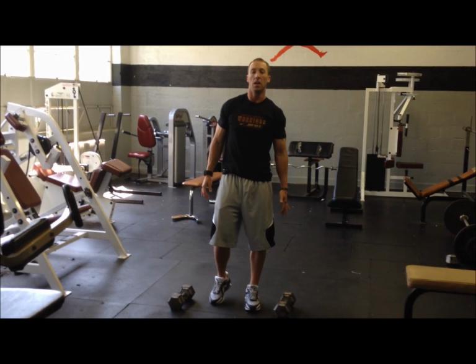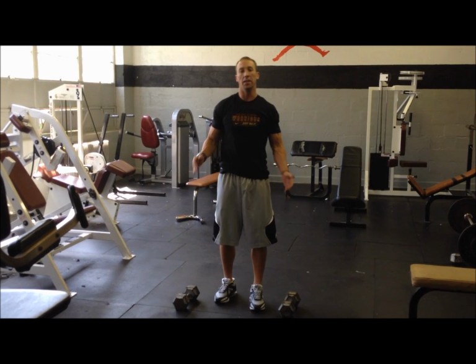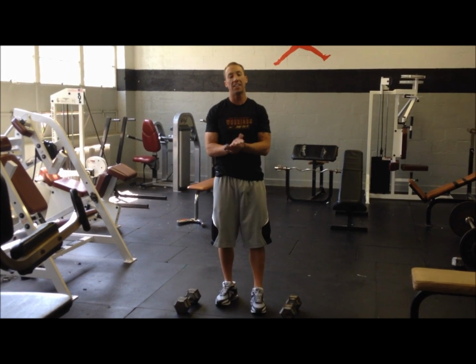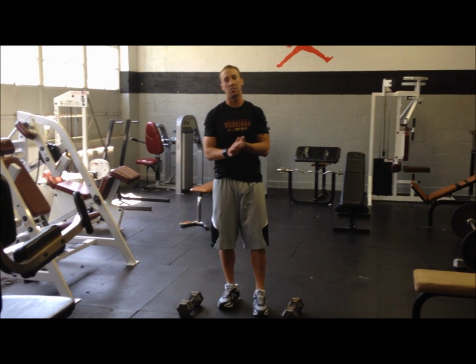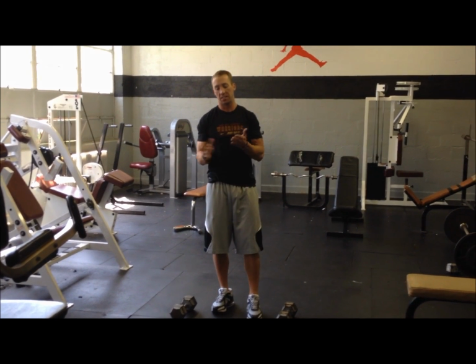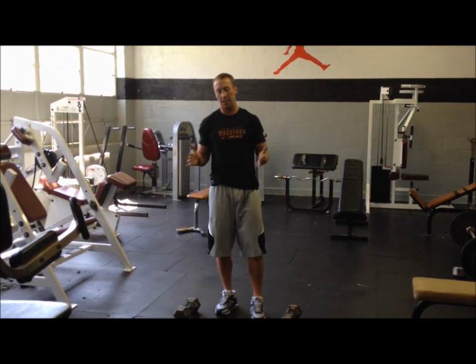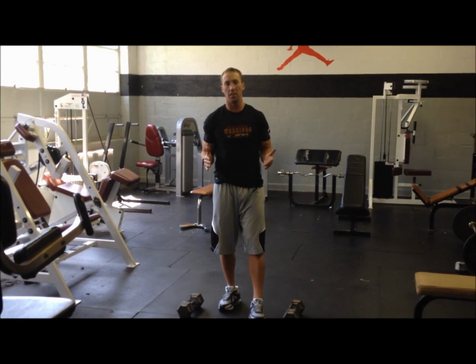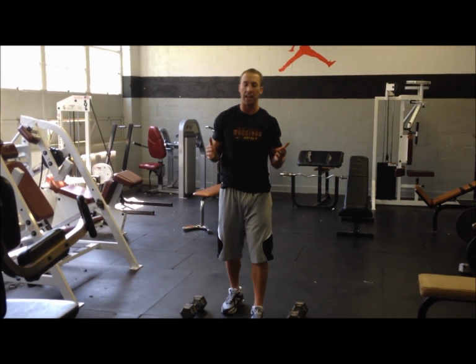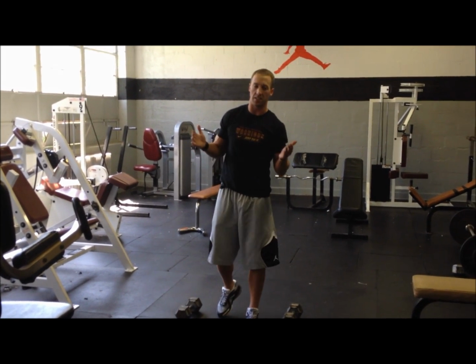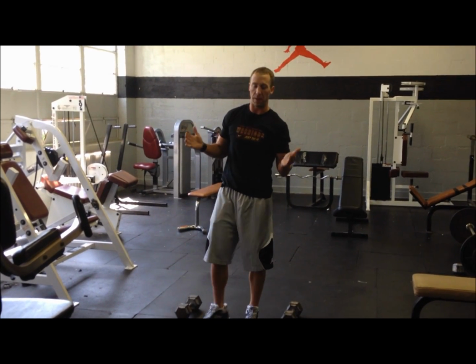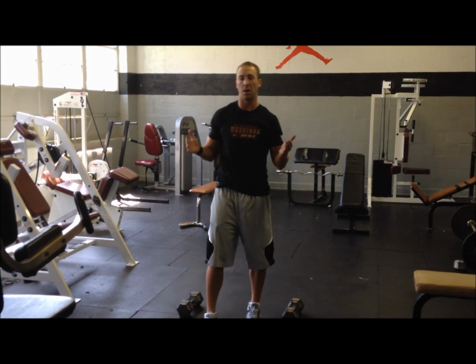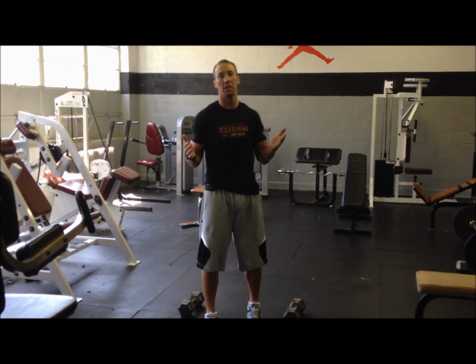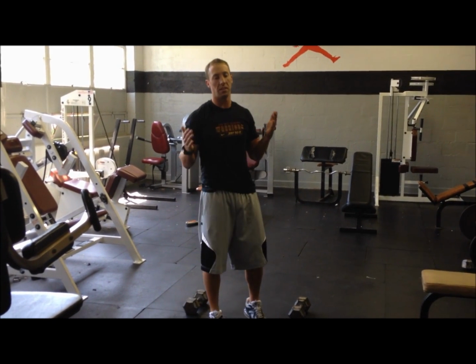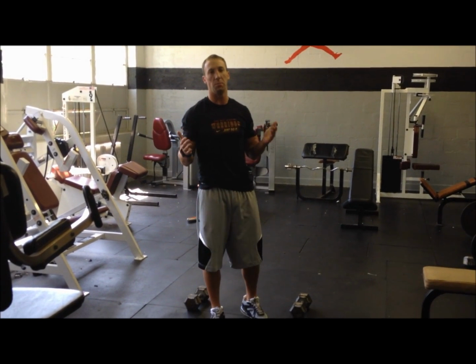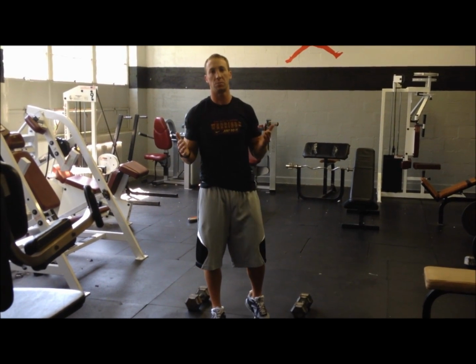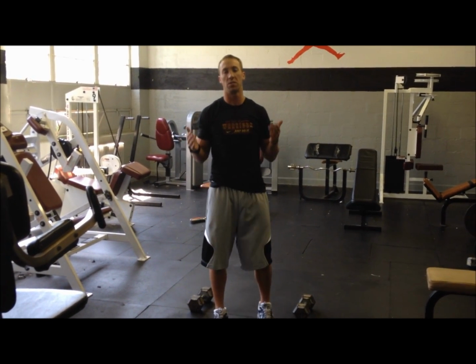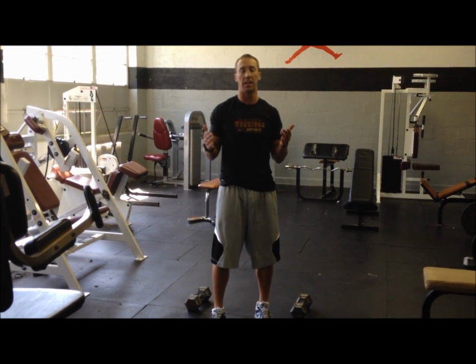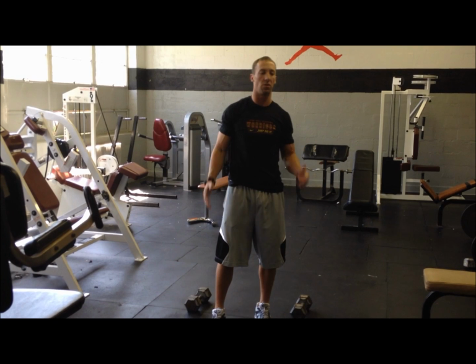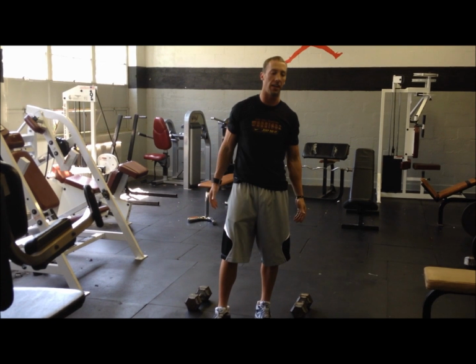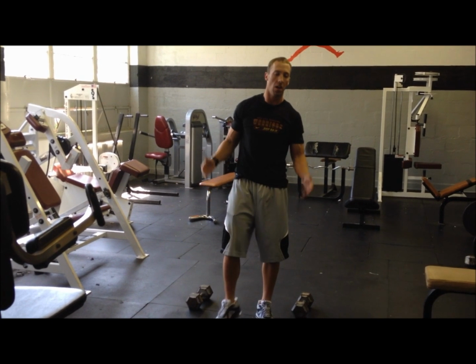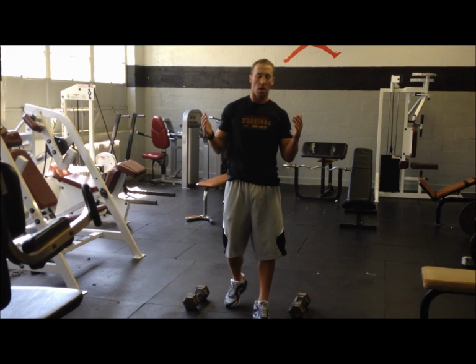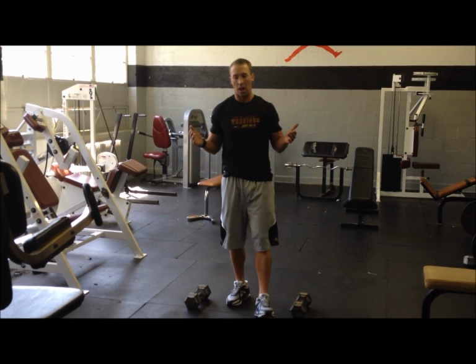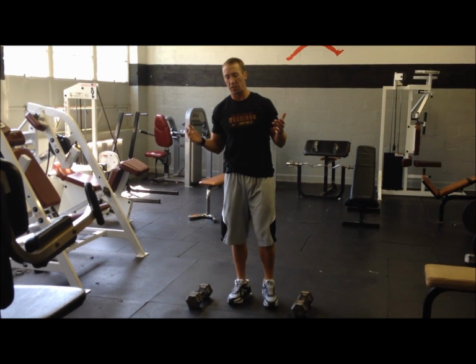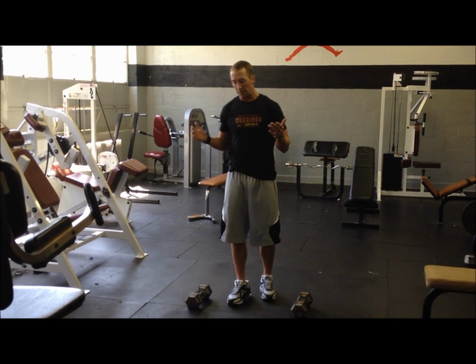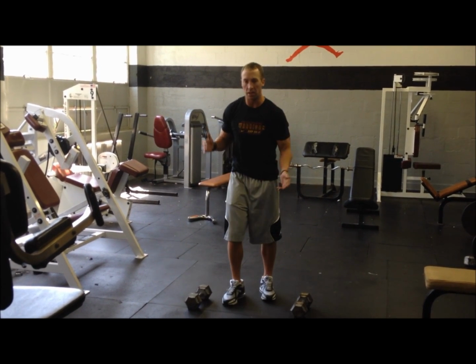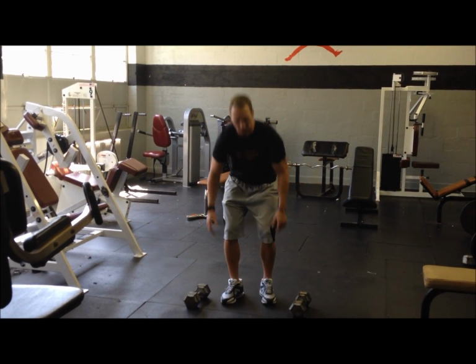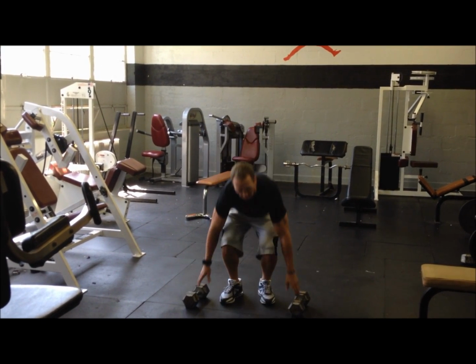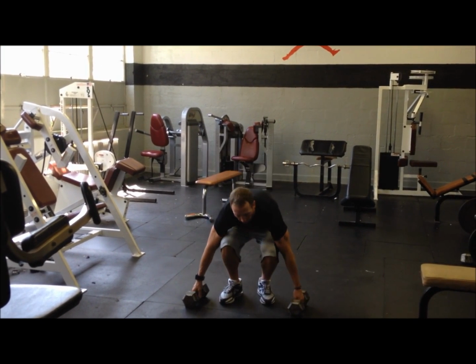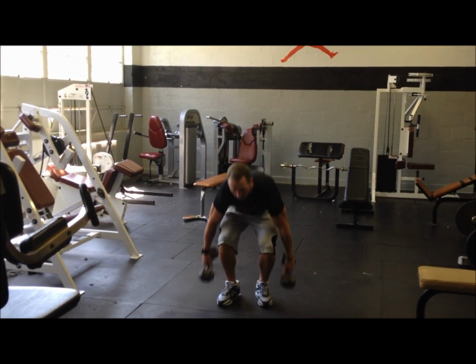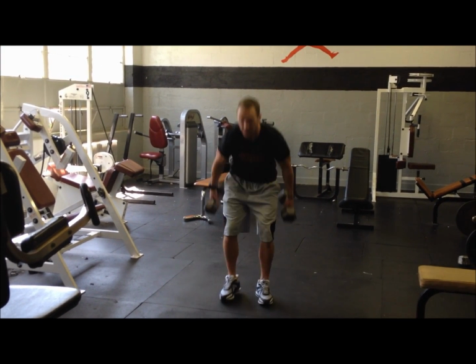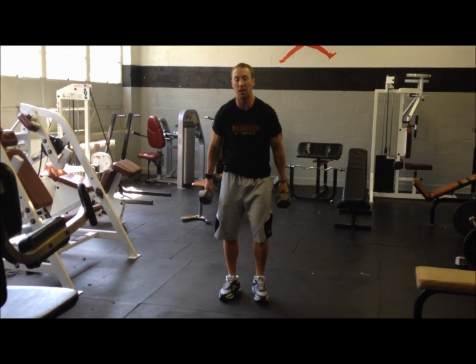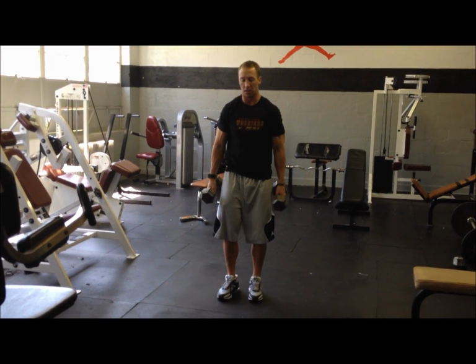The next exercise is another leg exercise. Basketball players need to be explosive and need to have strong legs. Everybody's probably done a lunge before — the dumbbell lunge.